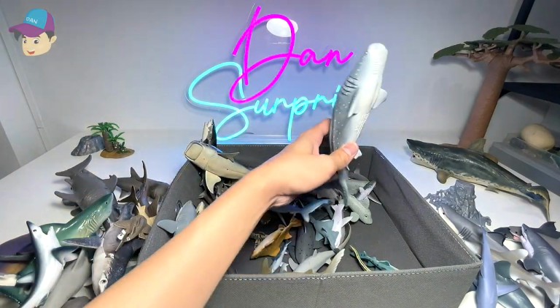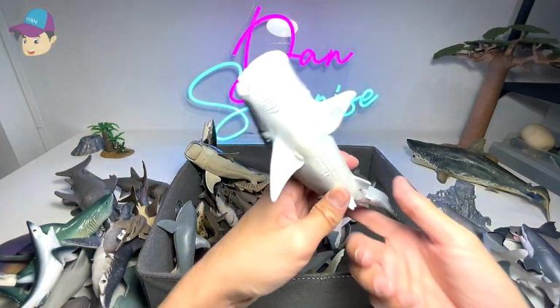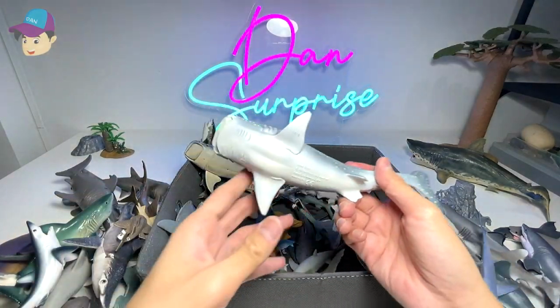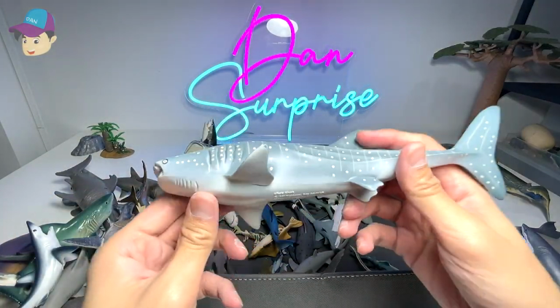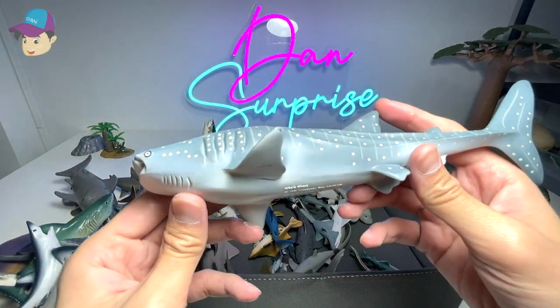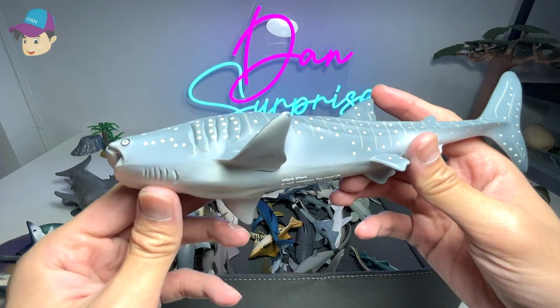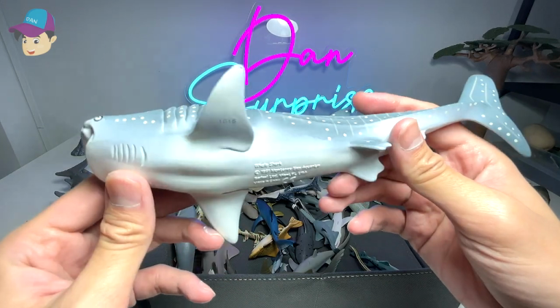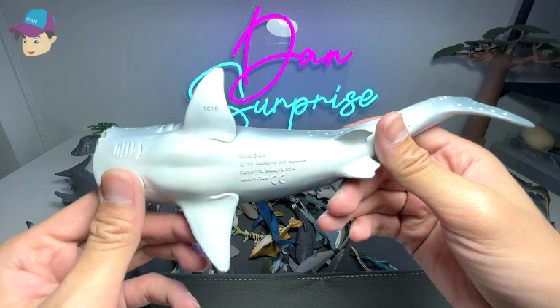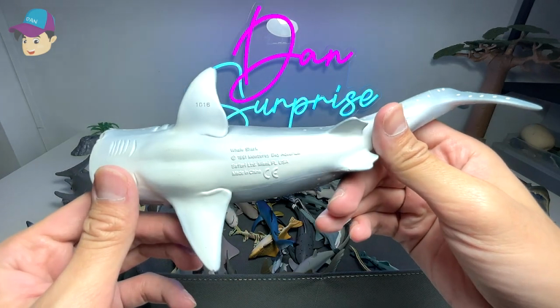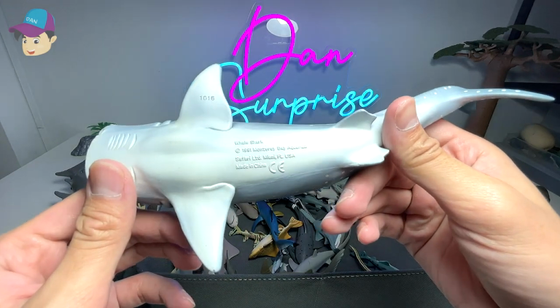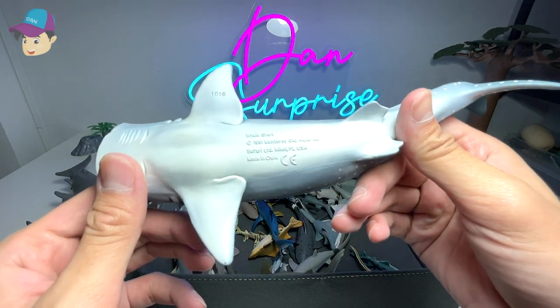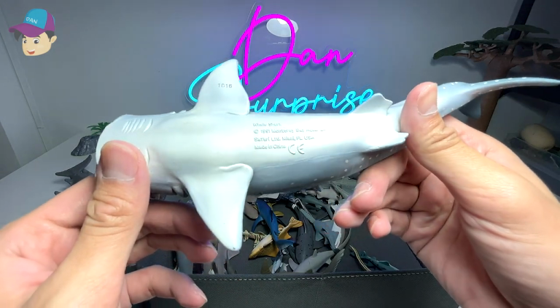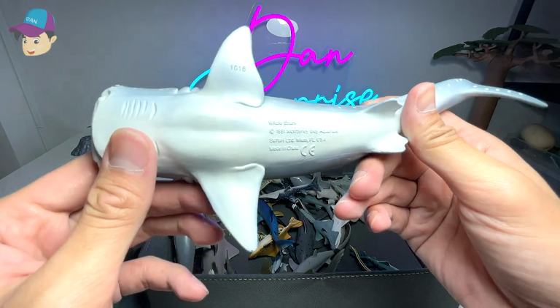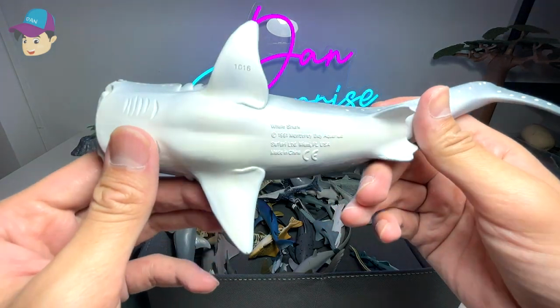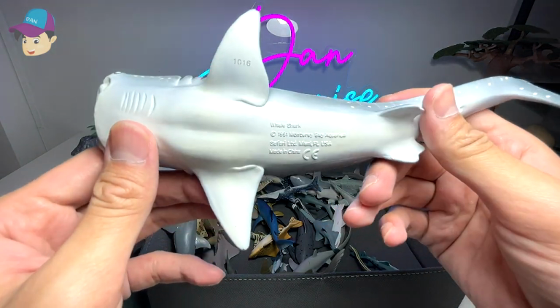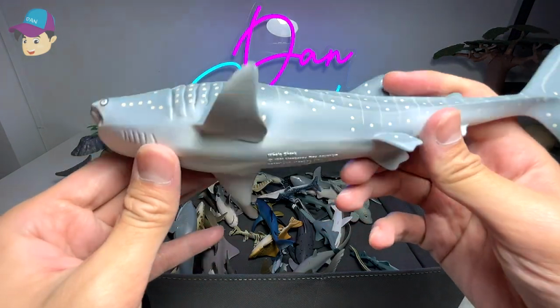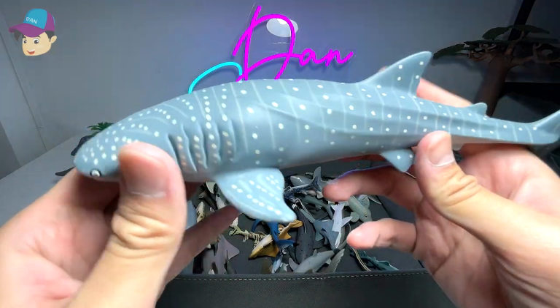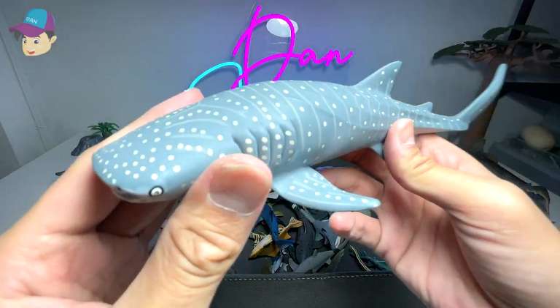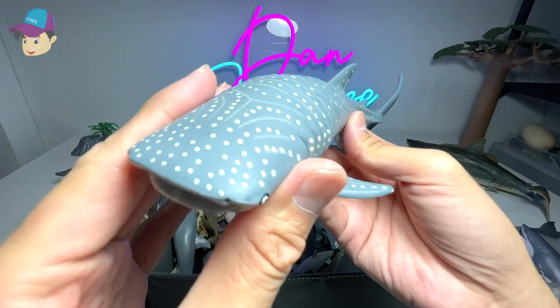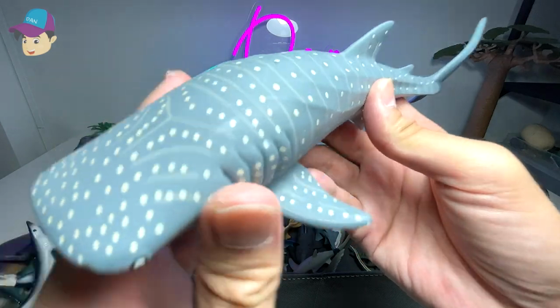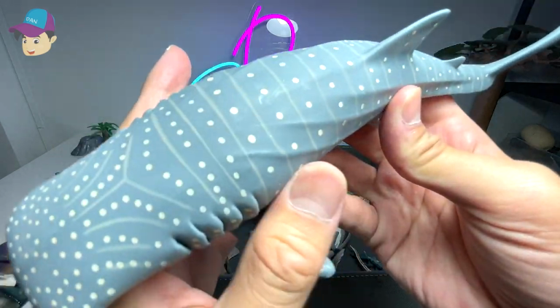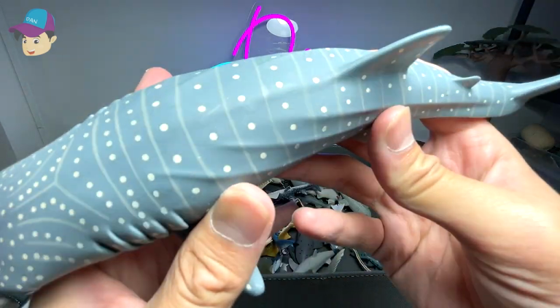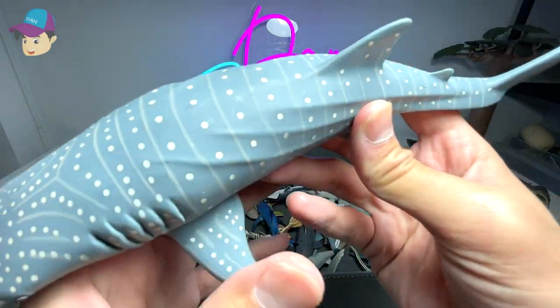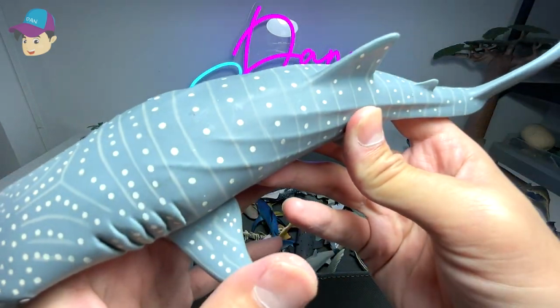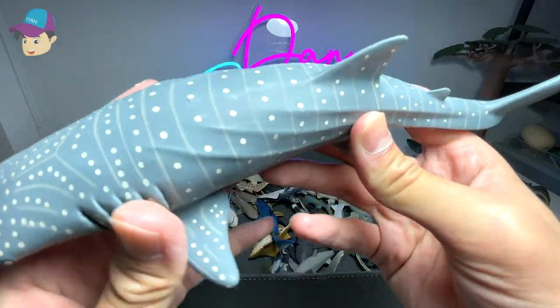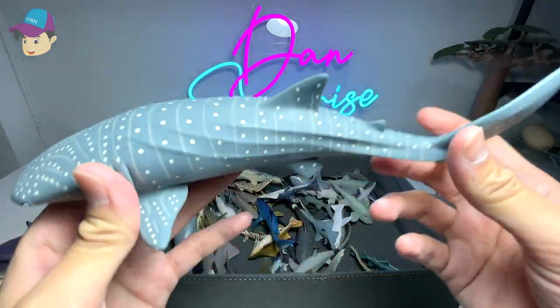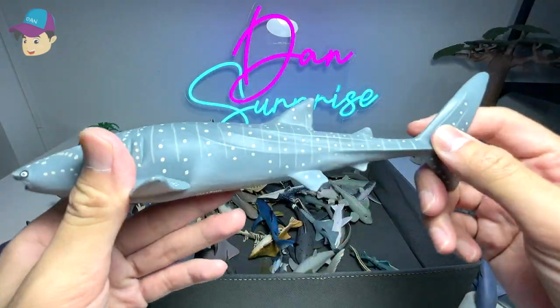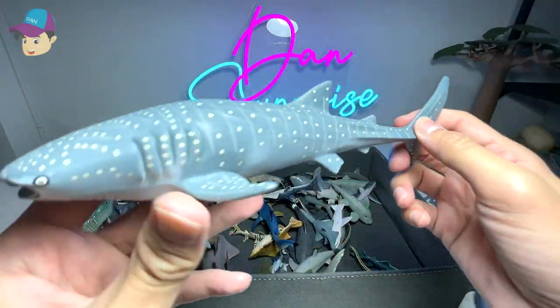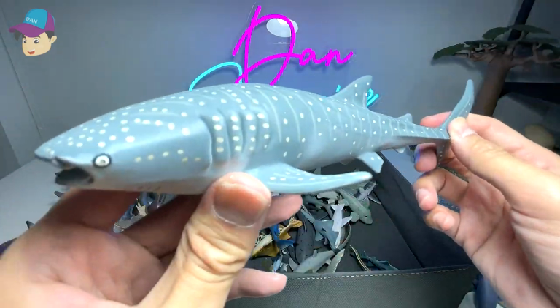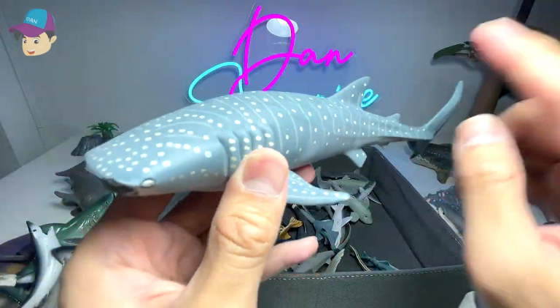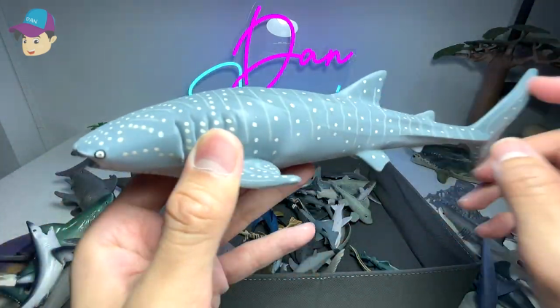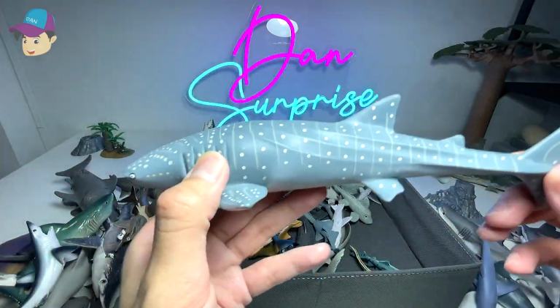A whale shark that we purchased not too long ago — it's a 1991 Safari LTD figure. It's a pretty old figure but we just got this a couple of weeks back. Beautiful — I love the spots on its body.